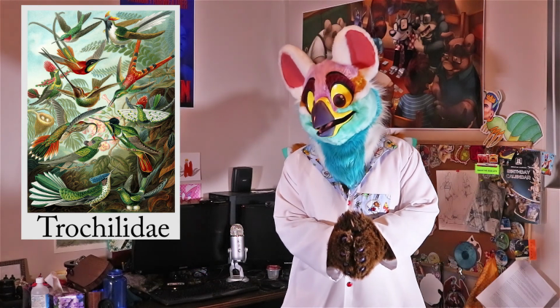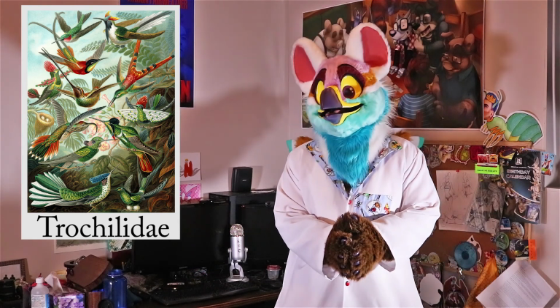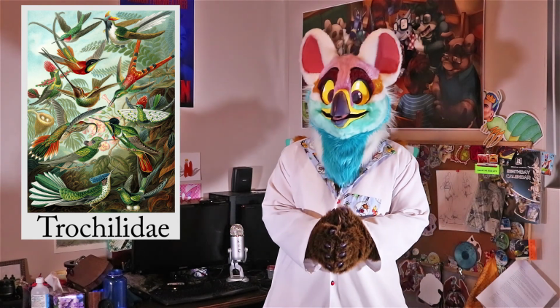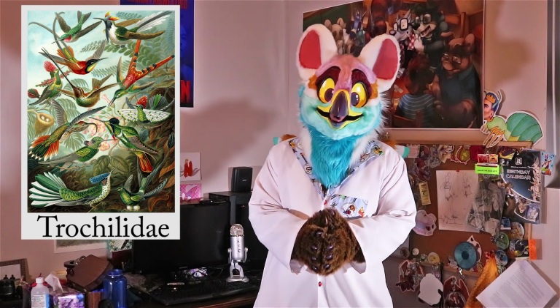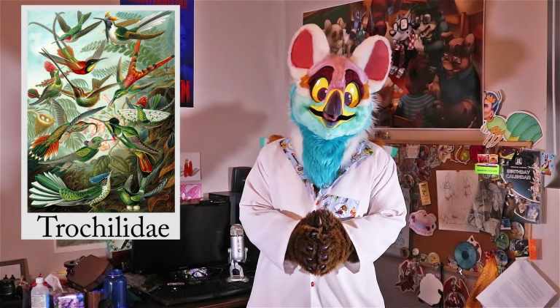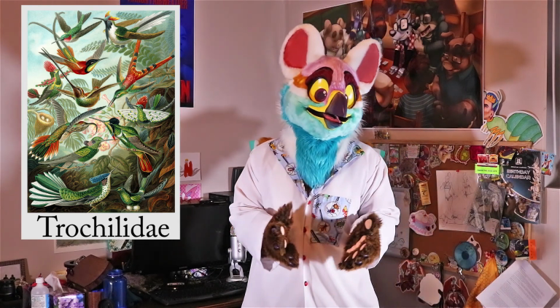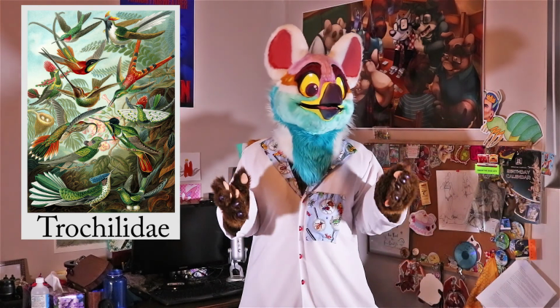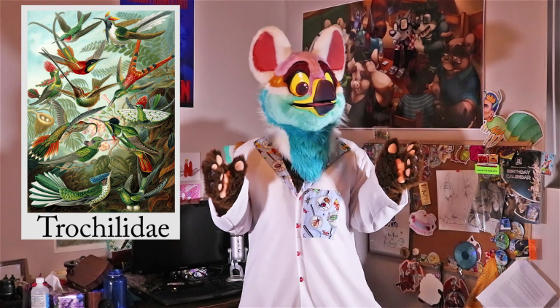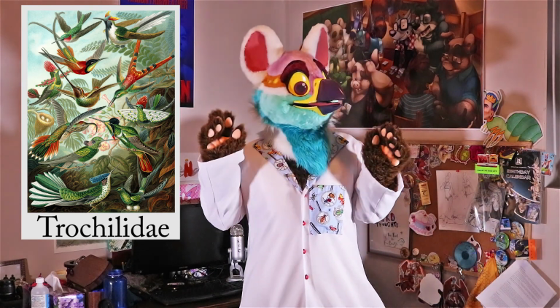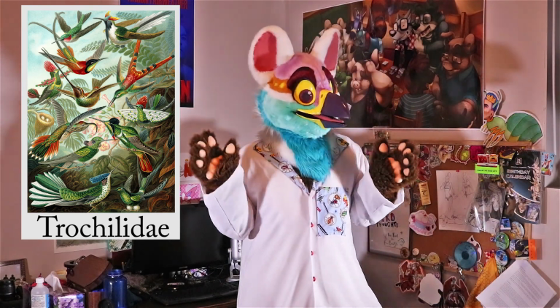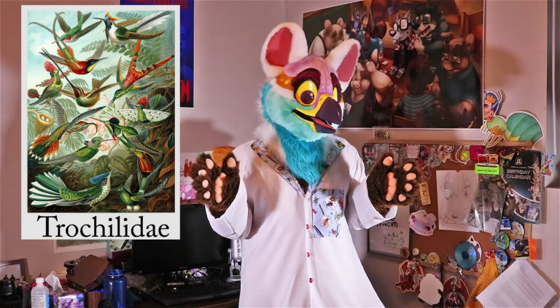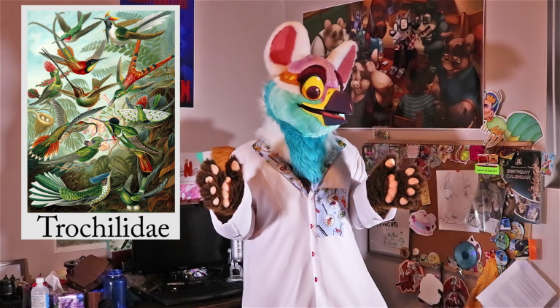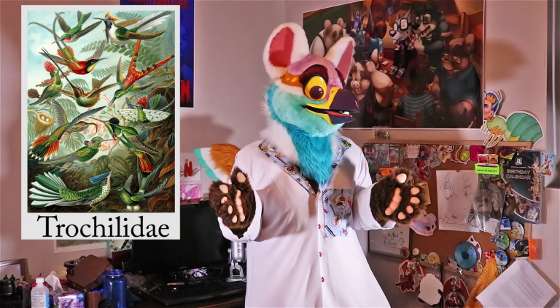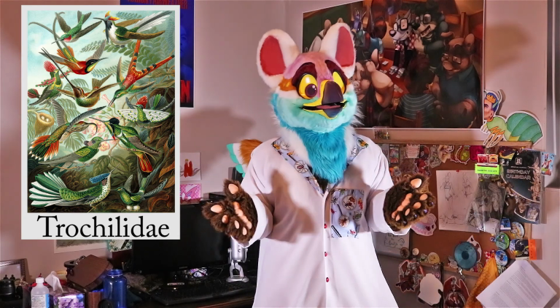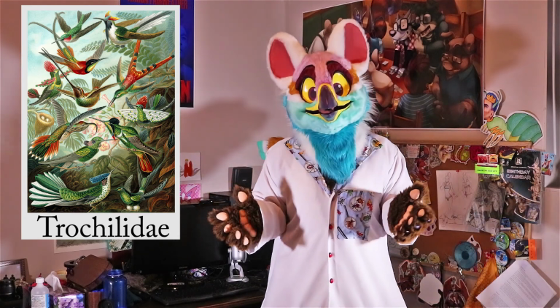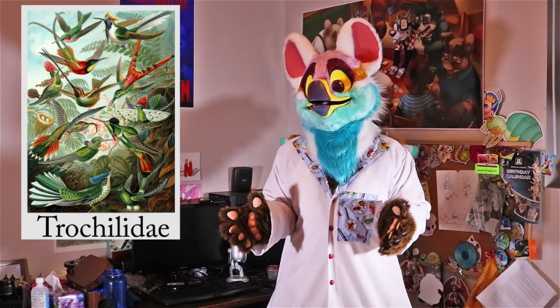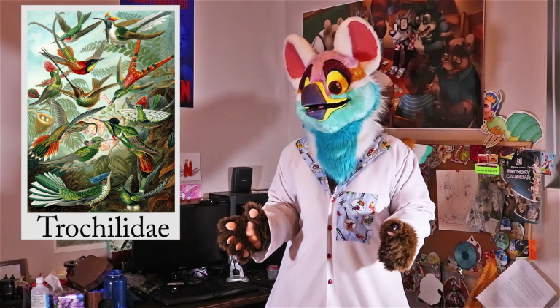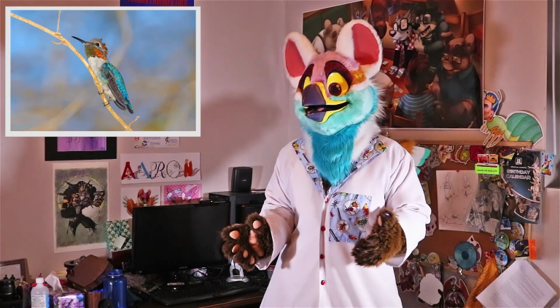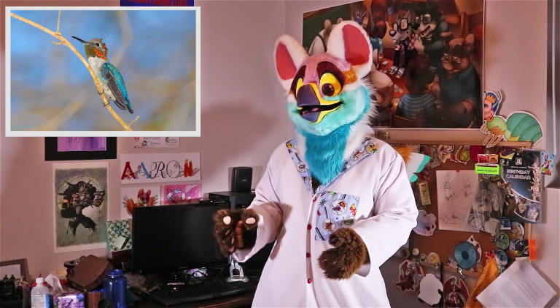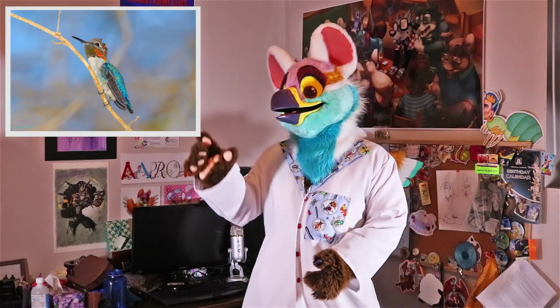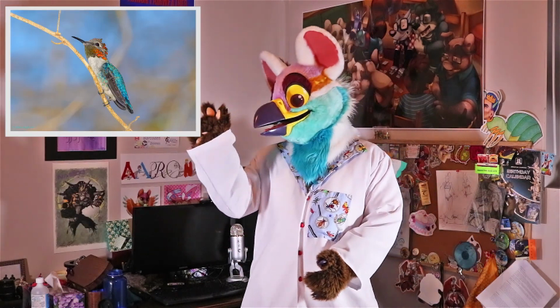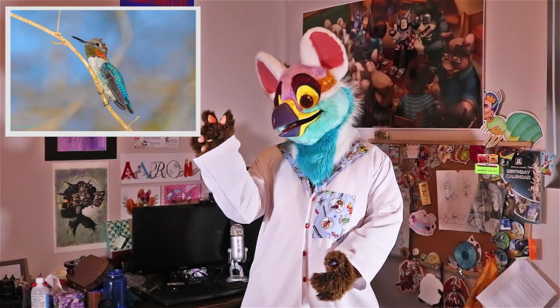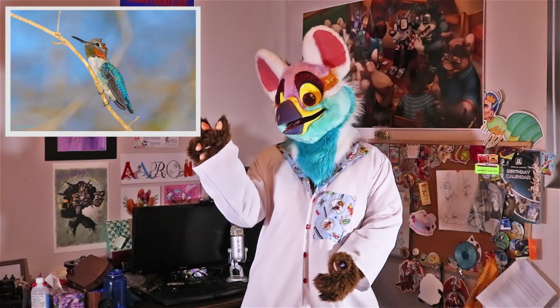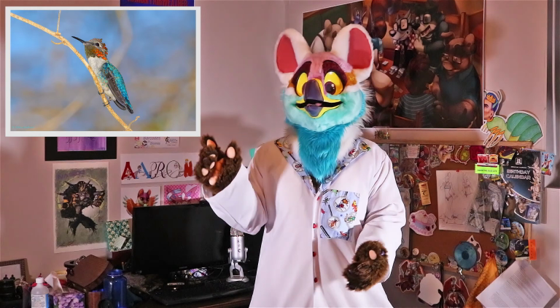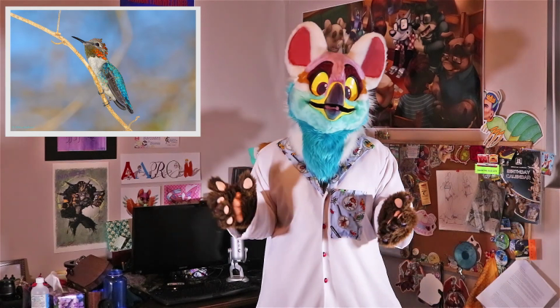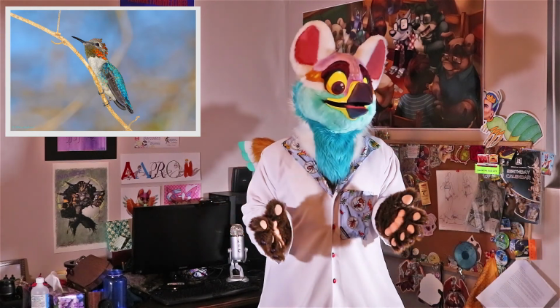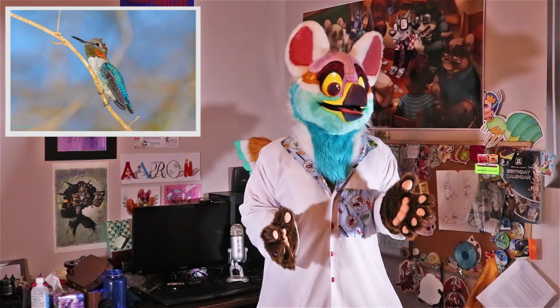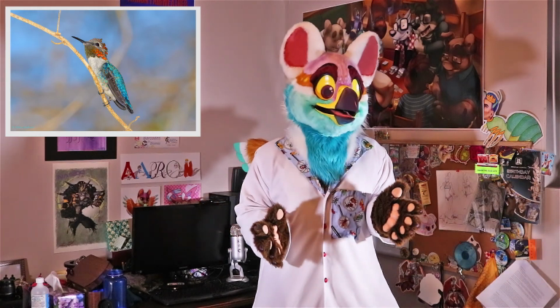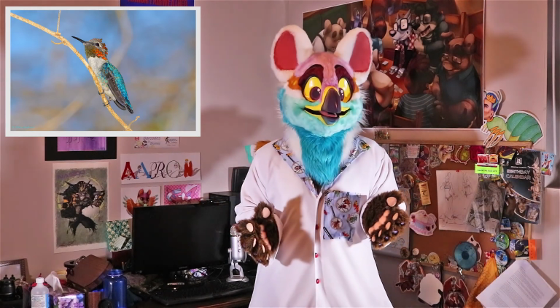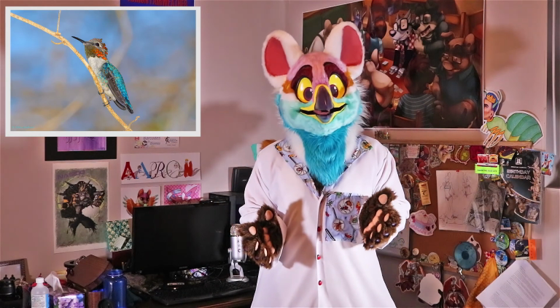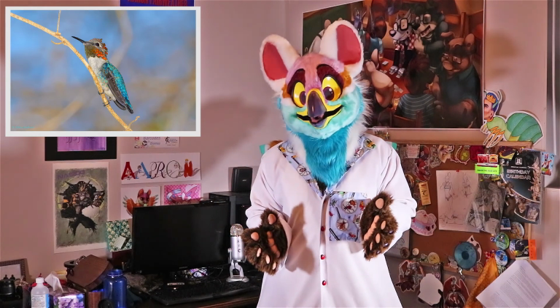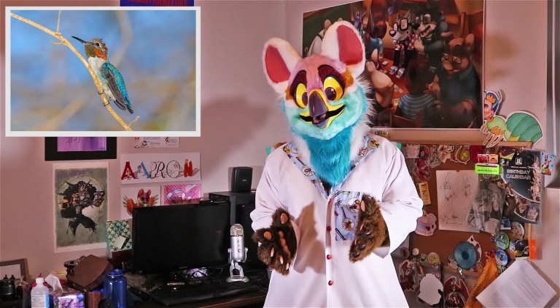Hummingbirds are extremely small birds — the largest they get is usually about 13 centimeters. The smallest species of hummingbird known is 5 centimeters in length and weighs less than 2.5 grams, and that is the bee hummingbird.